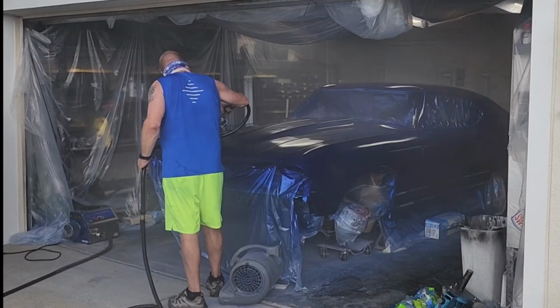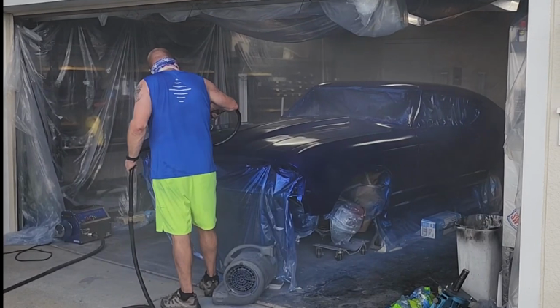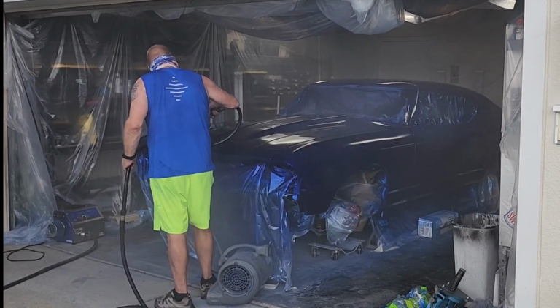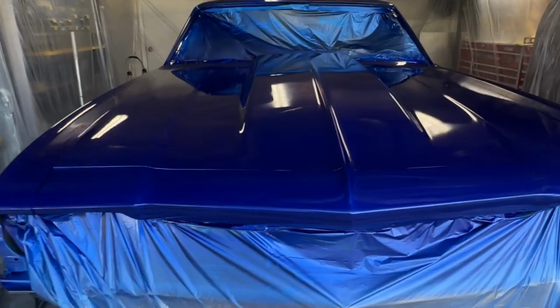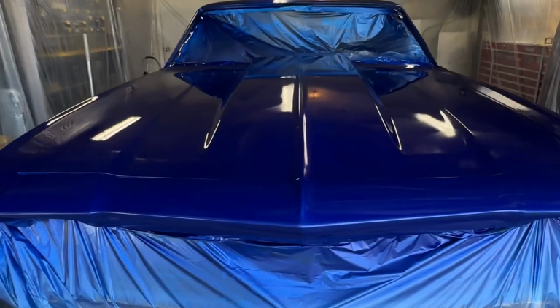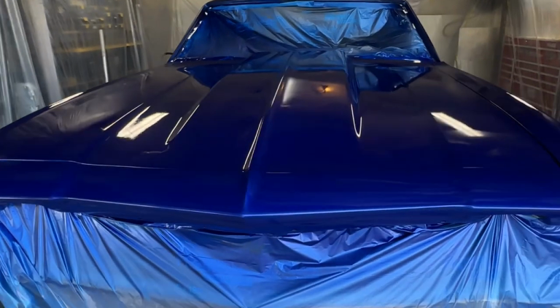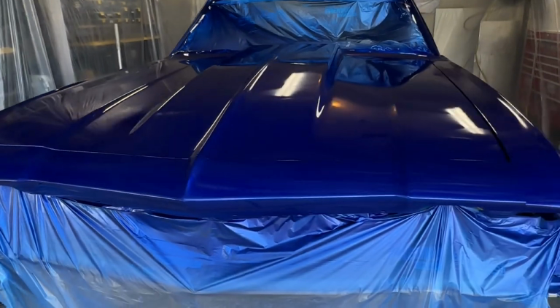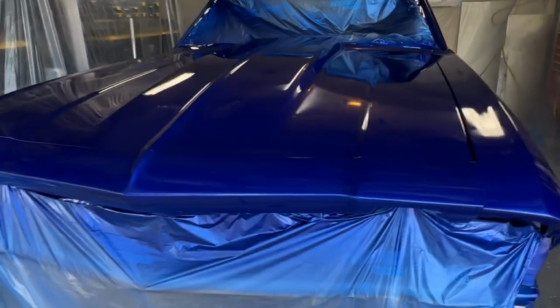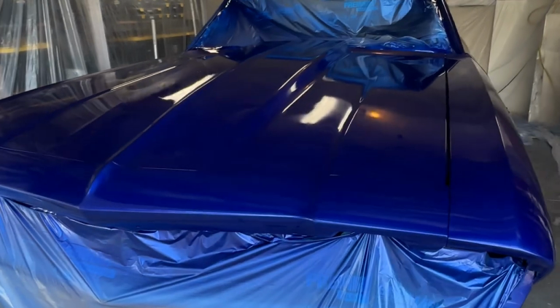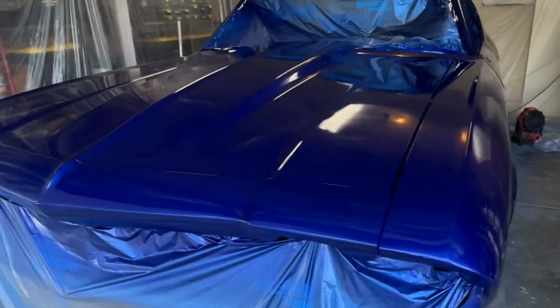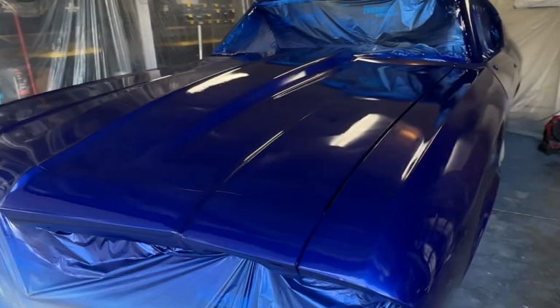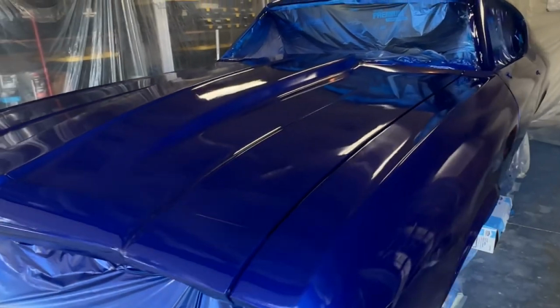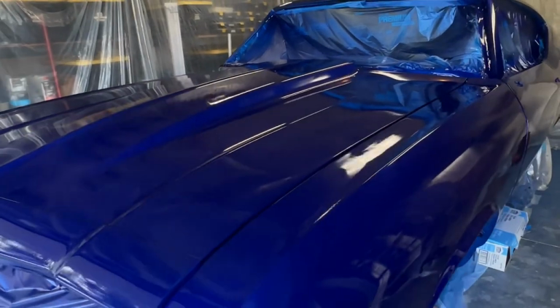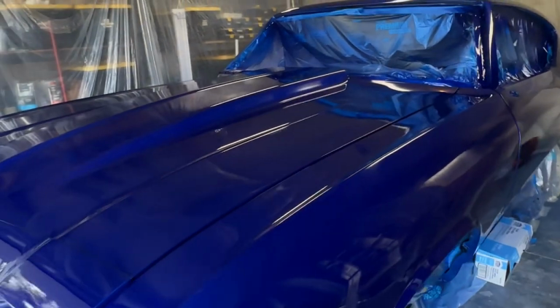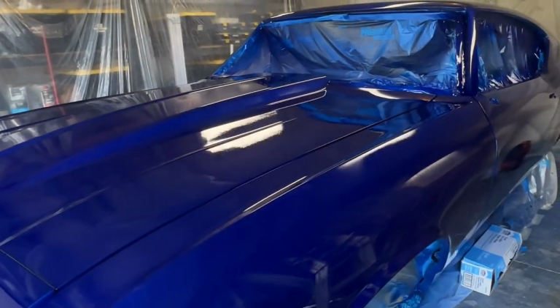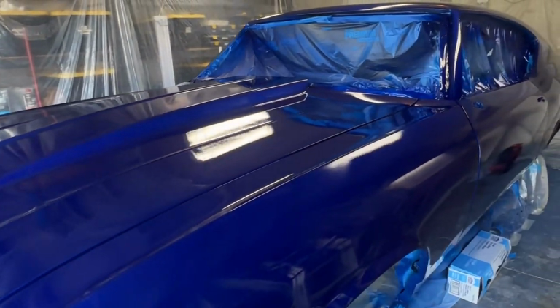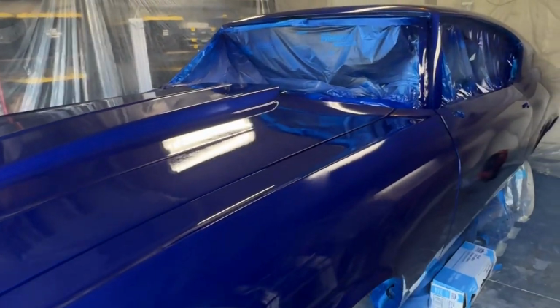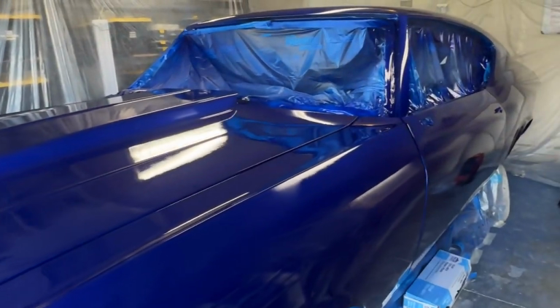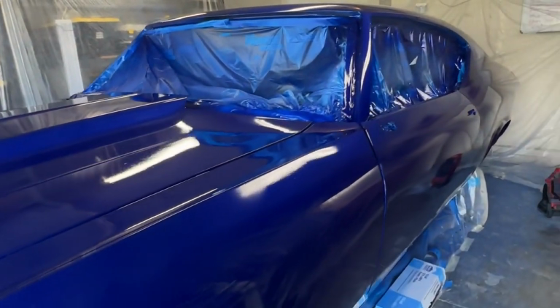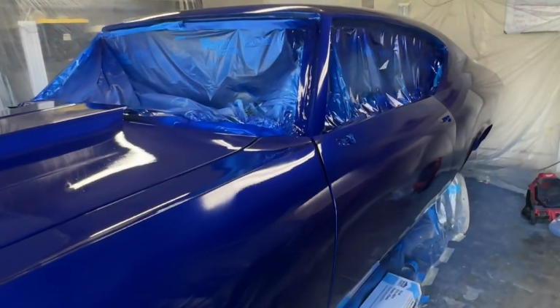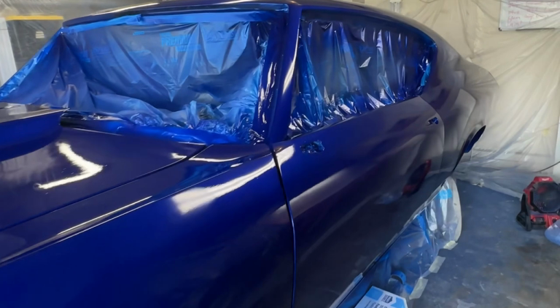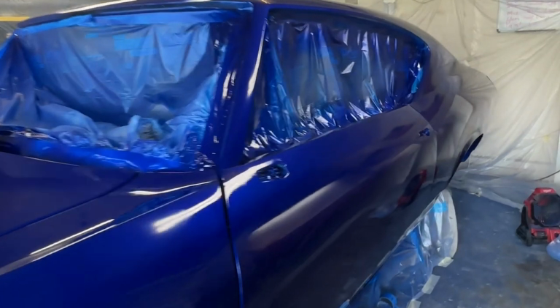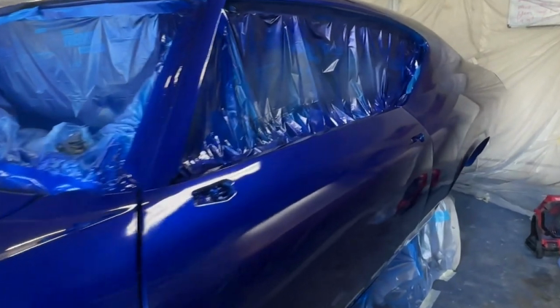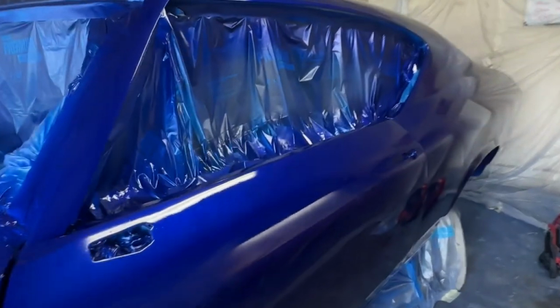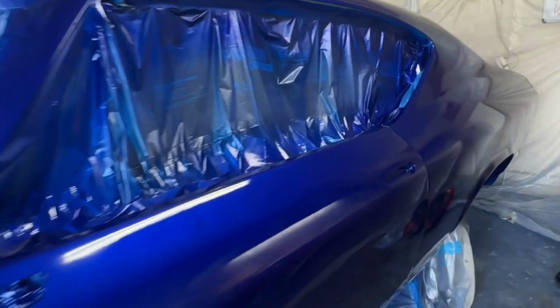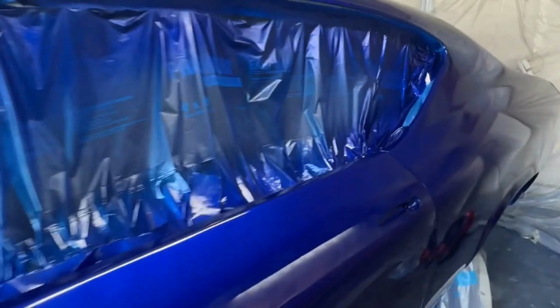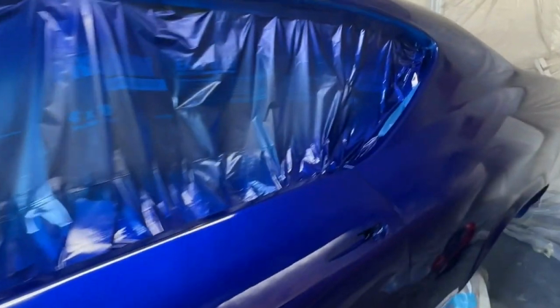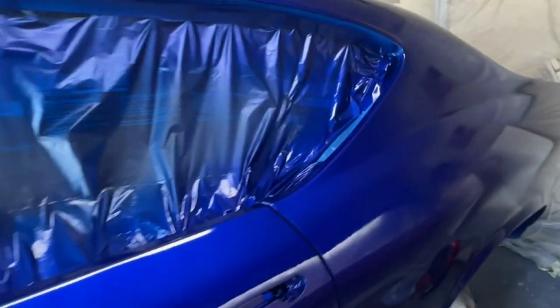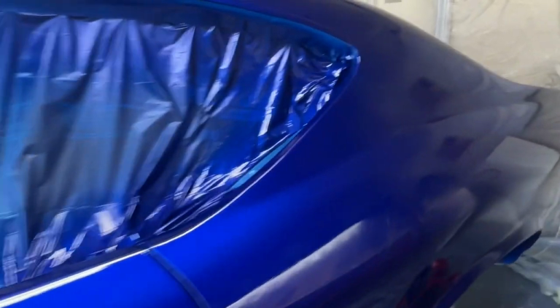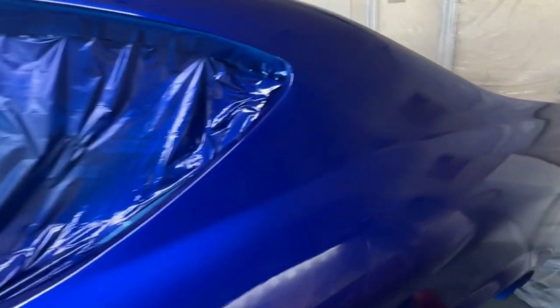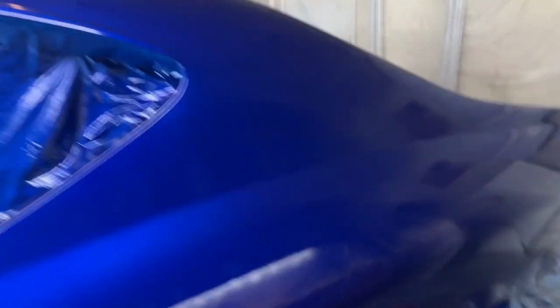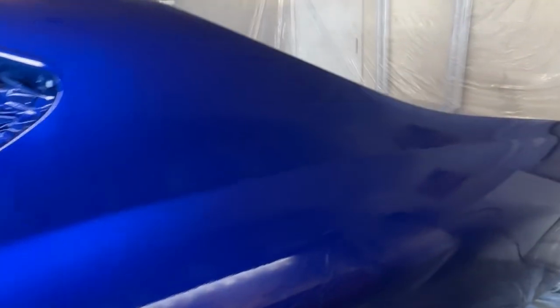And then here's the clear. Look at that — doesn't that look beautiful? Wow, God, I love this color. This is a special candy blue that I mixed up, and I just absolutely love it.